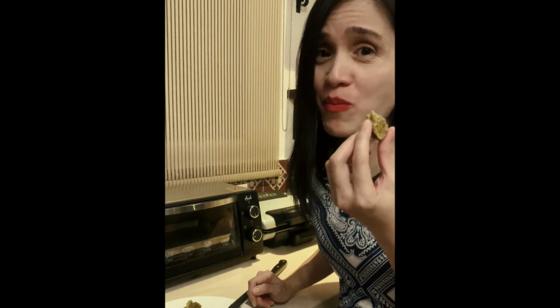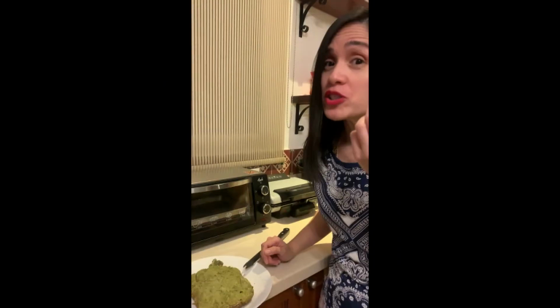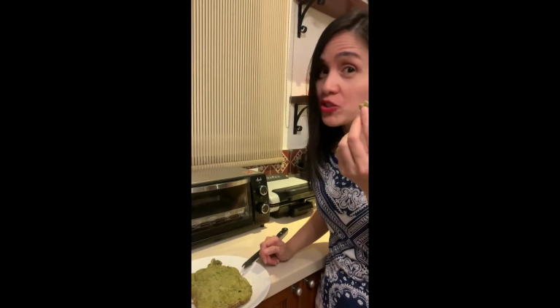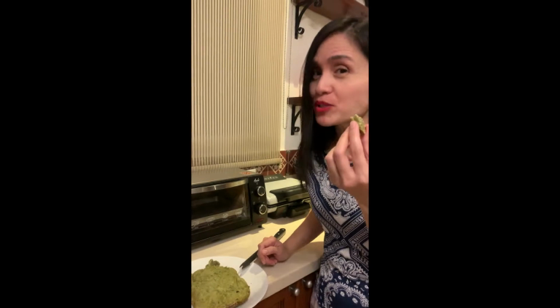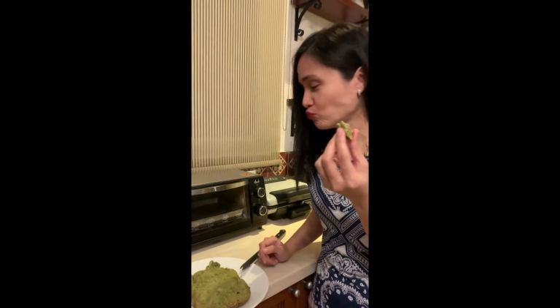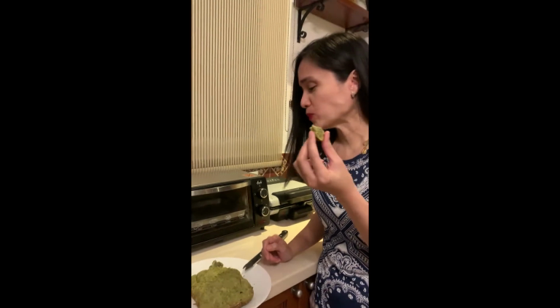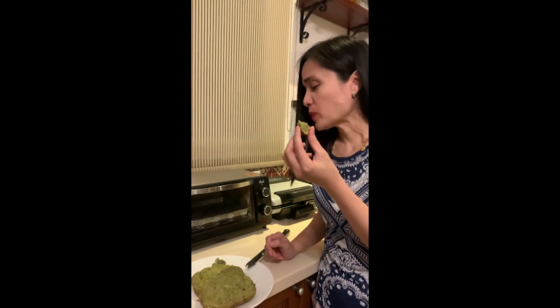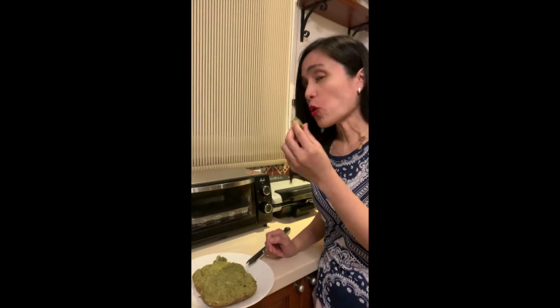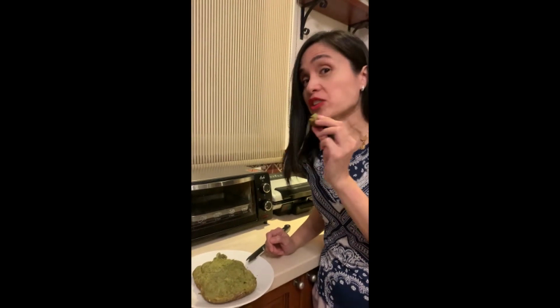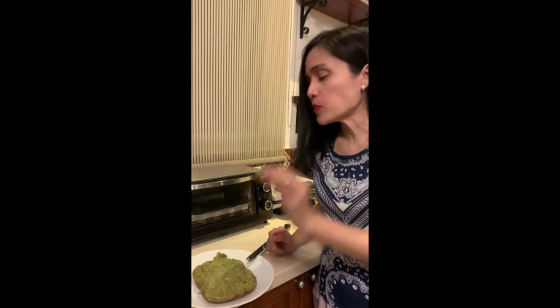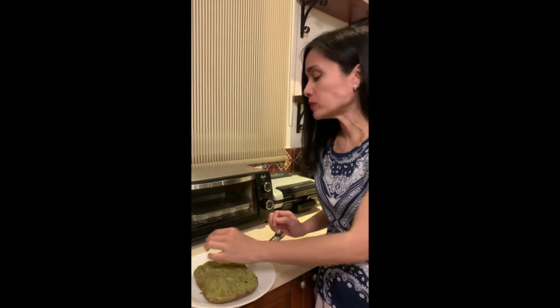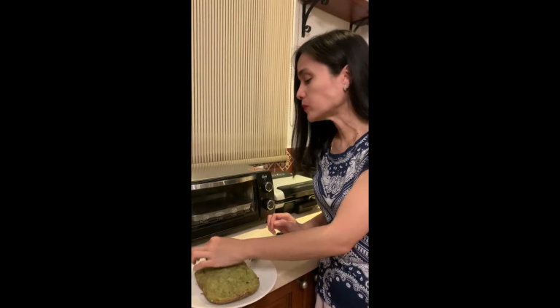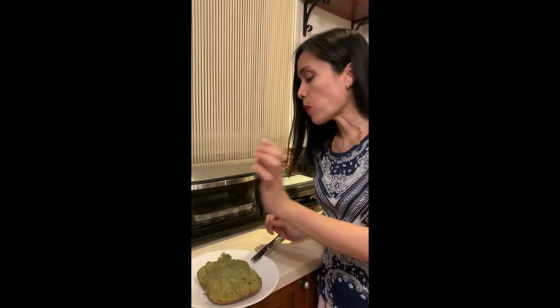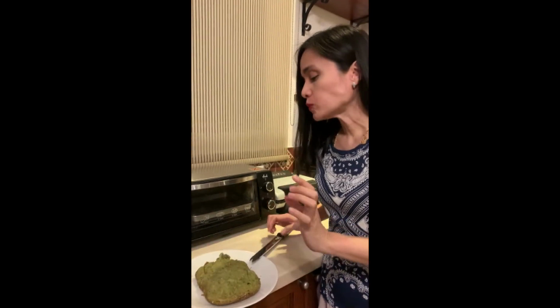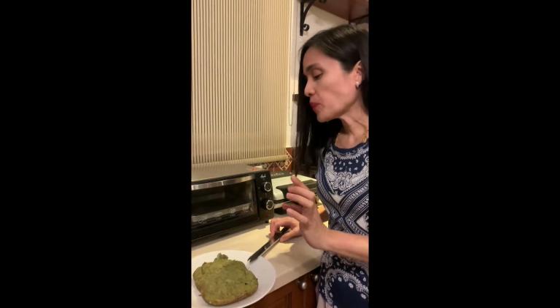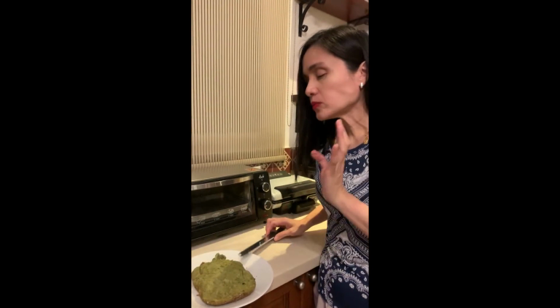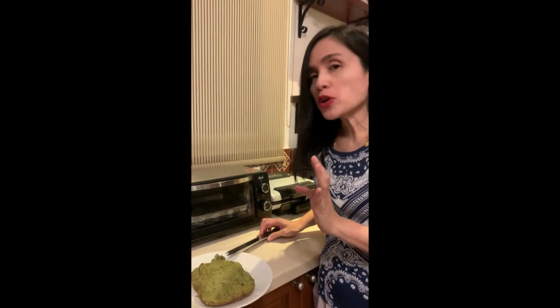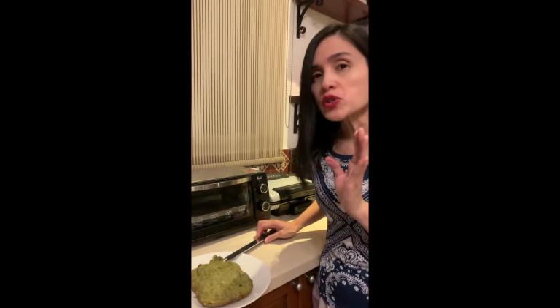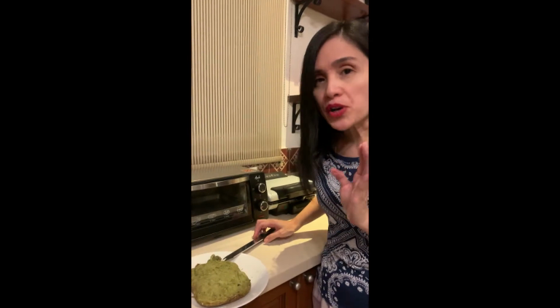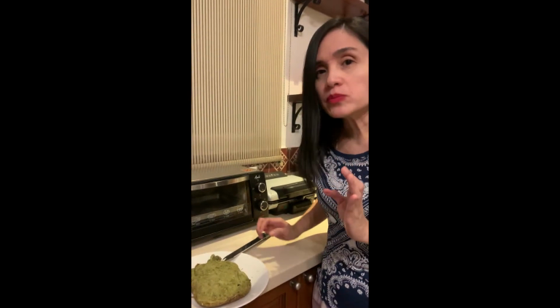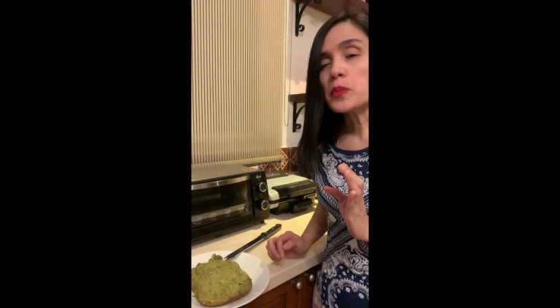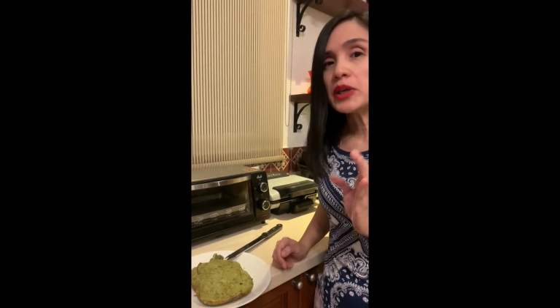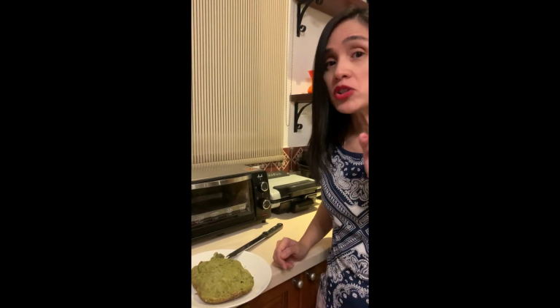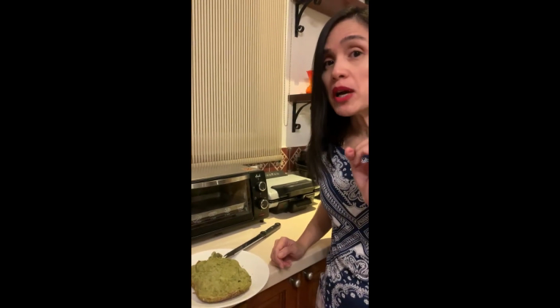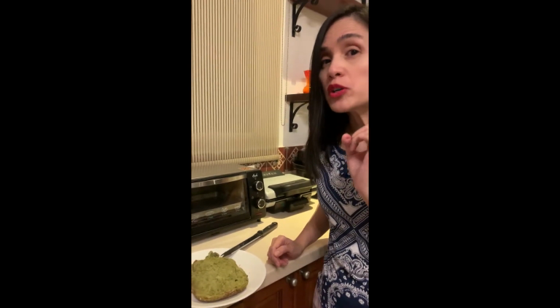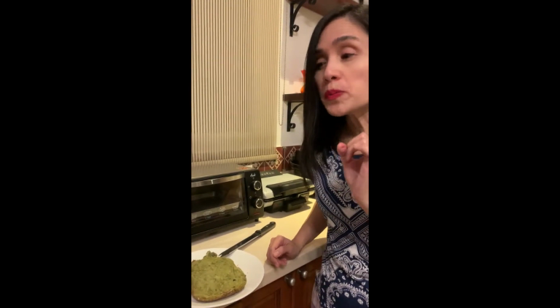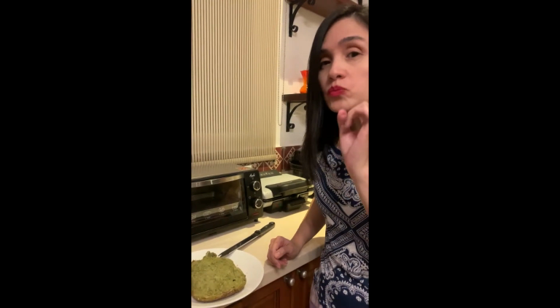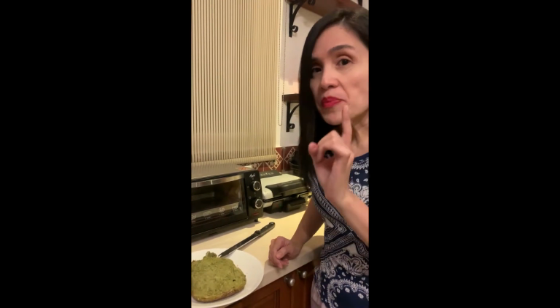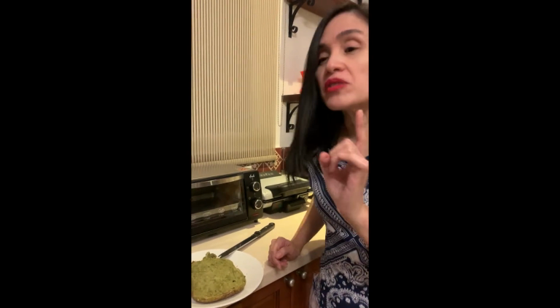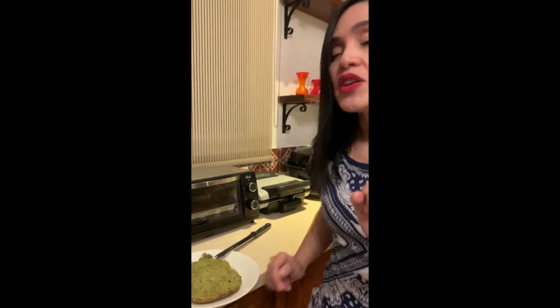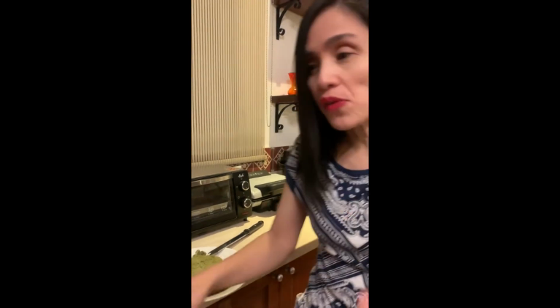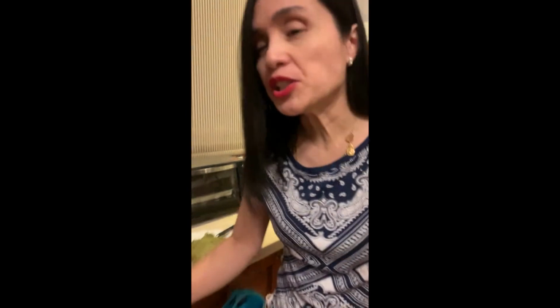That's the matcha bread. So next time, I'm going to do the same bread but I'm going to bake it in the oven.